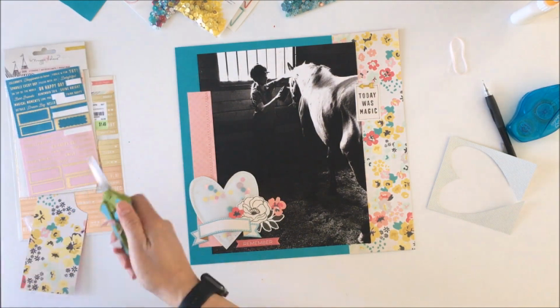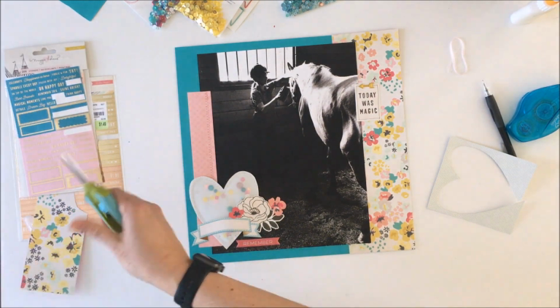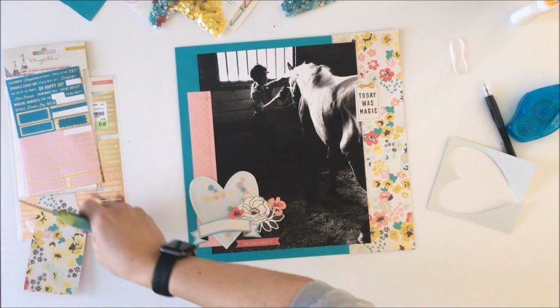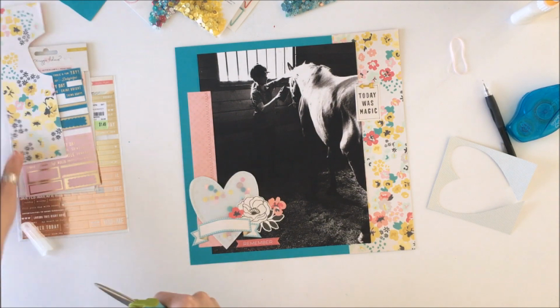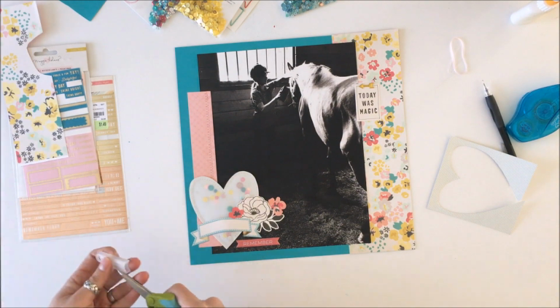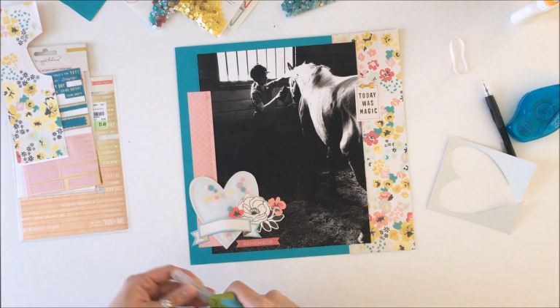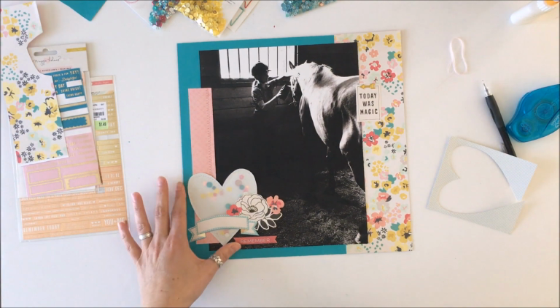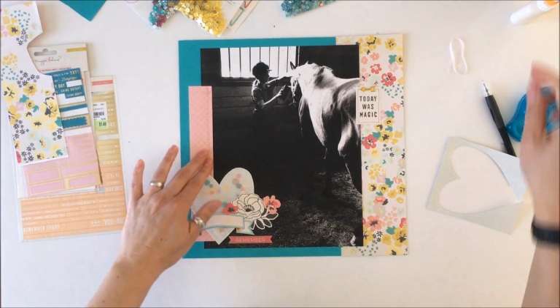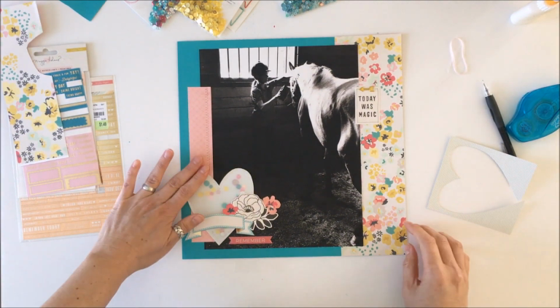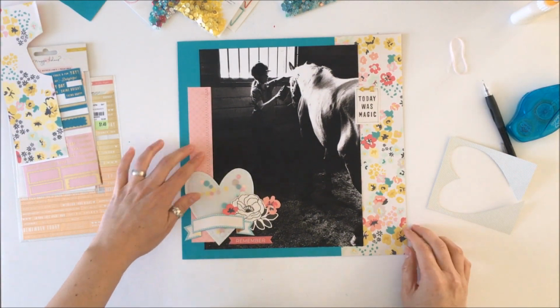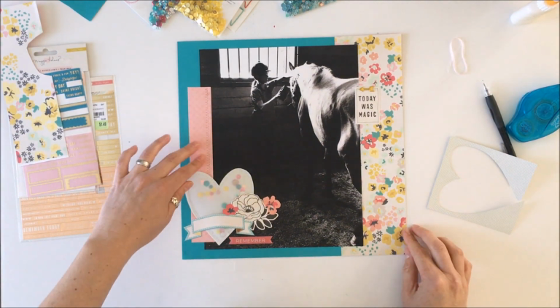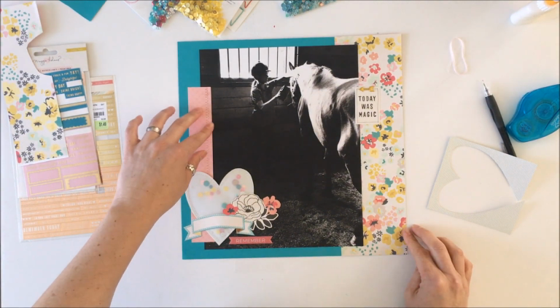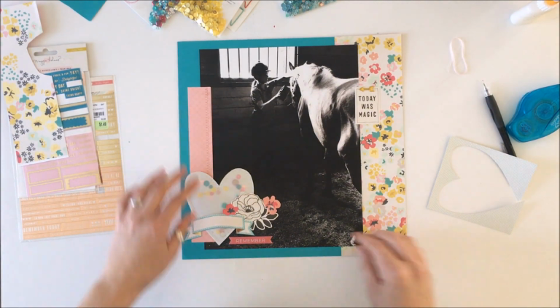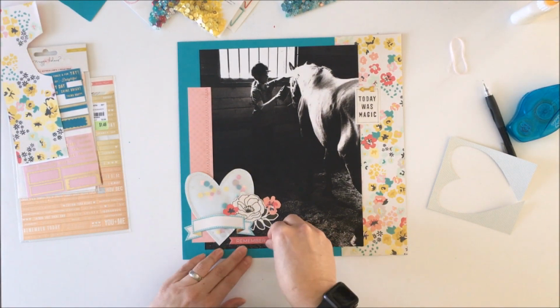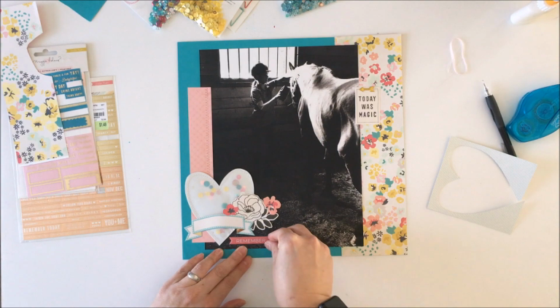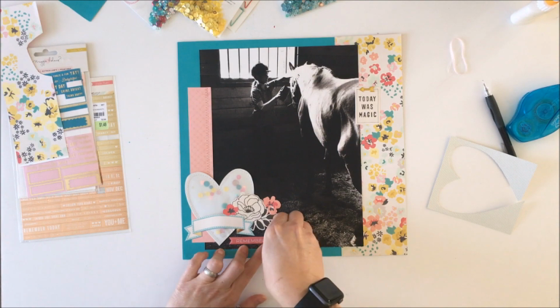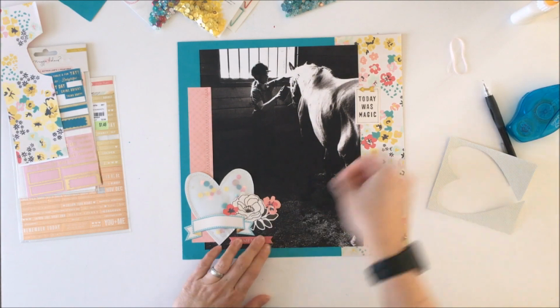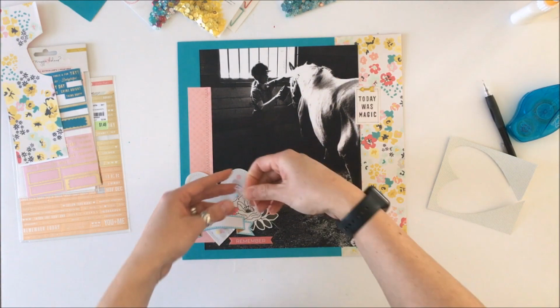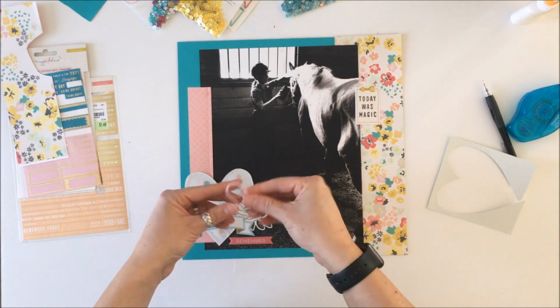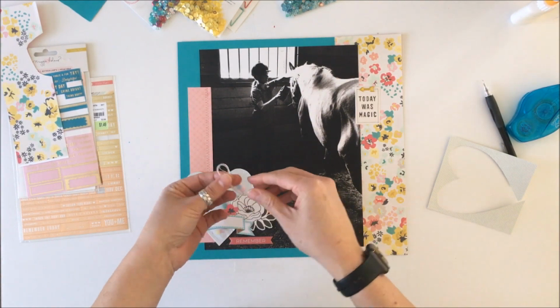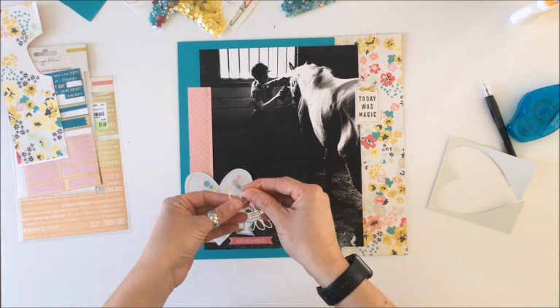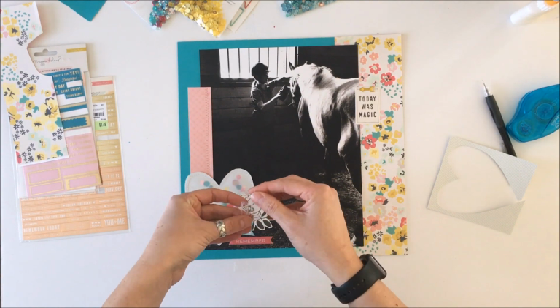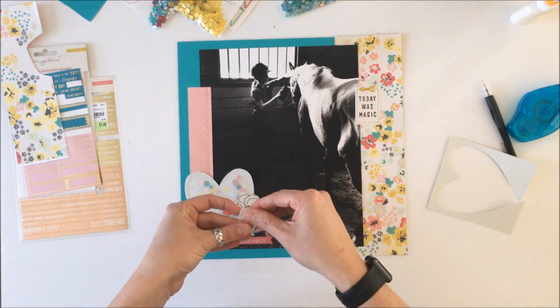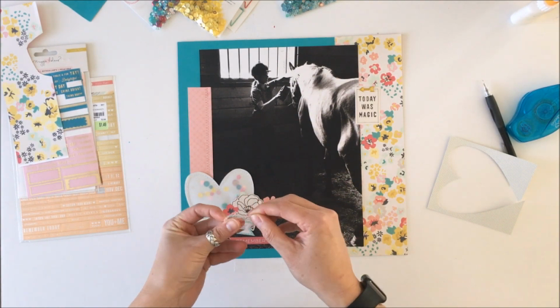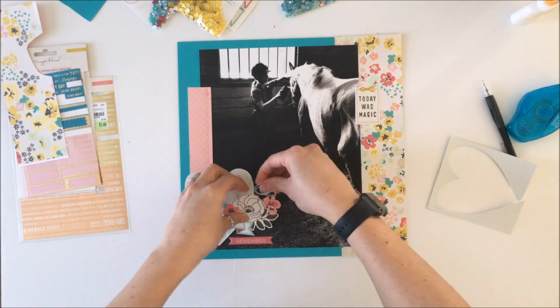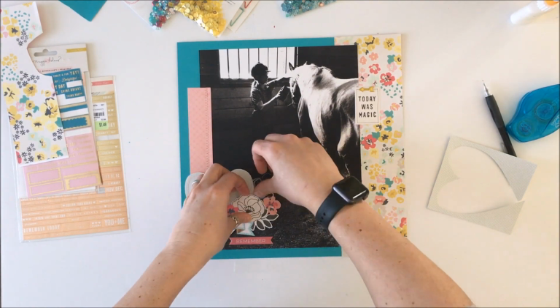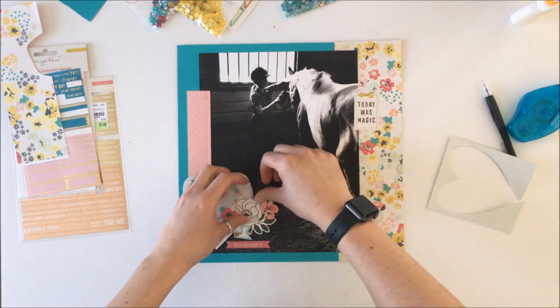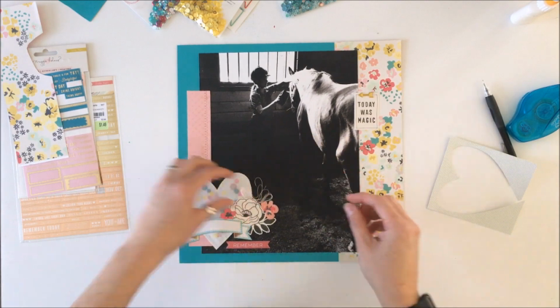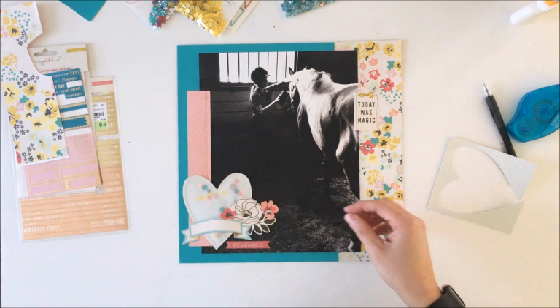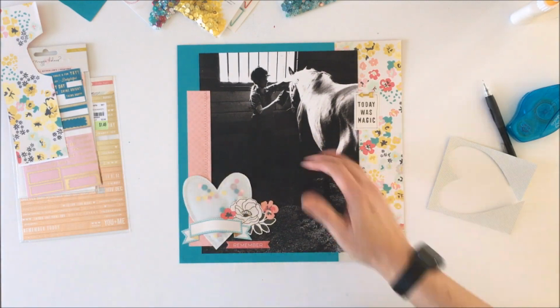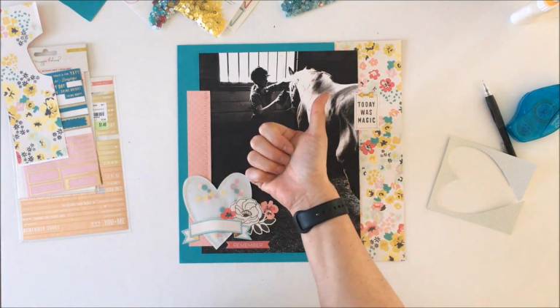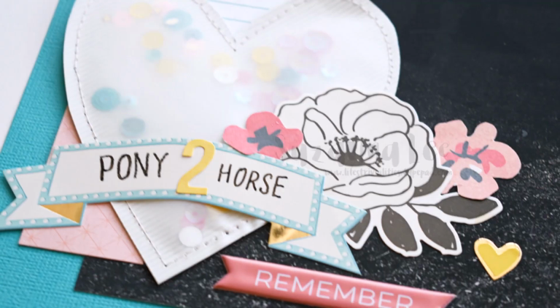Four sequin mixes into a handmade shaker pocket for today's video. I hope you enjoy this process video — I'm glad to have you join me here at Spiegel Mom Scraps. Be sure to subscribe if you don't already. Thanks for joining me, enjoy the close-ups, take care.